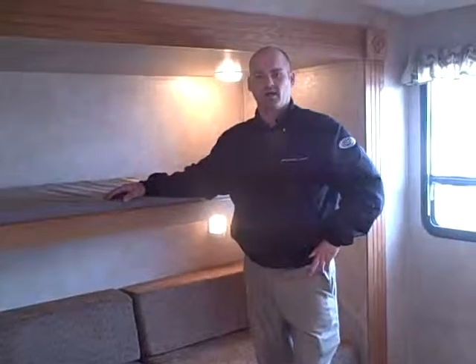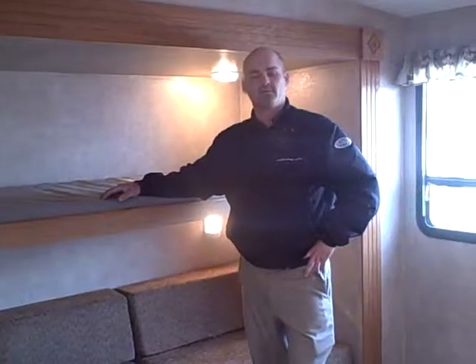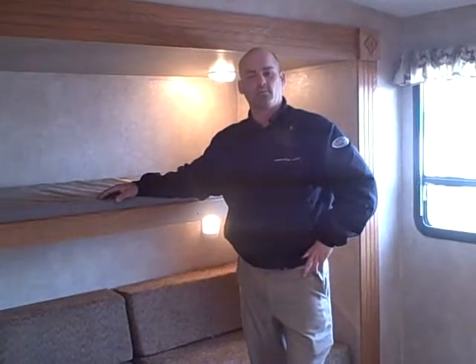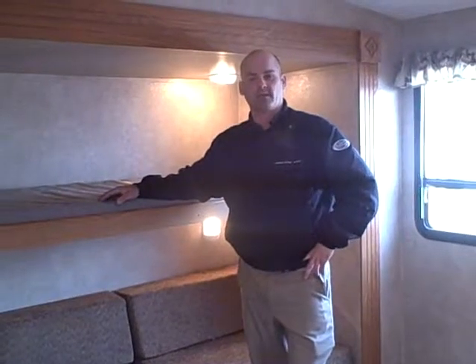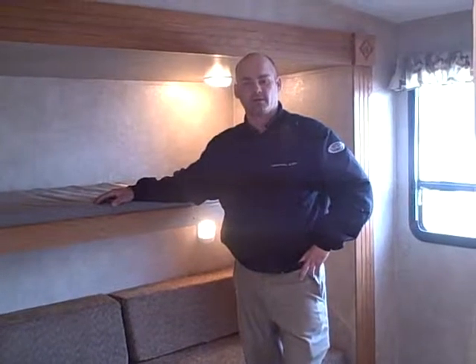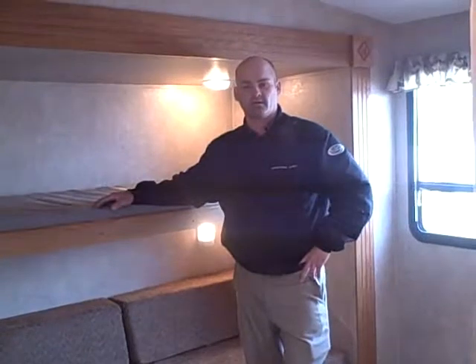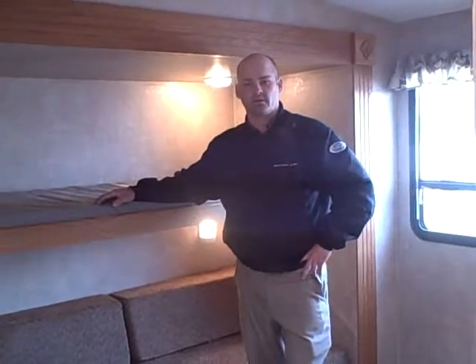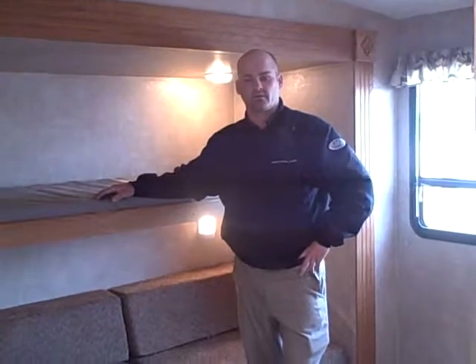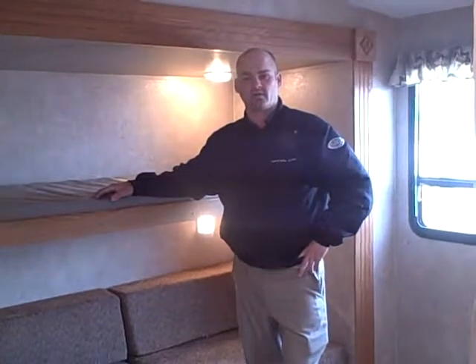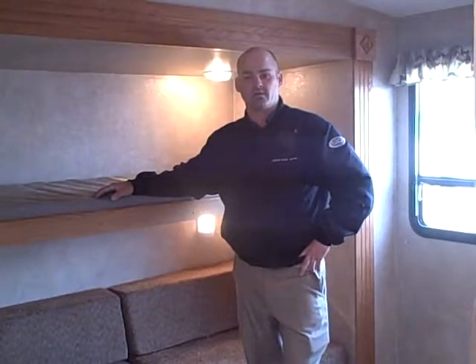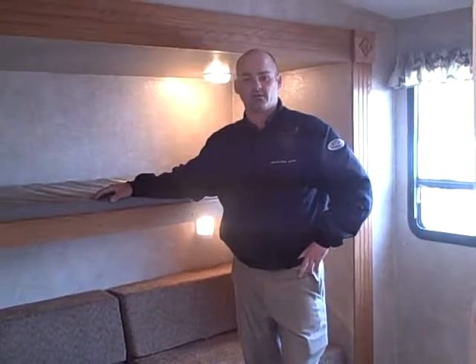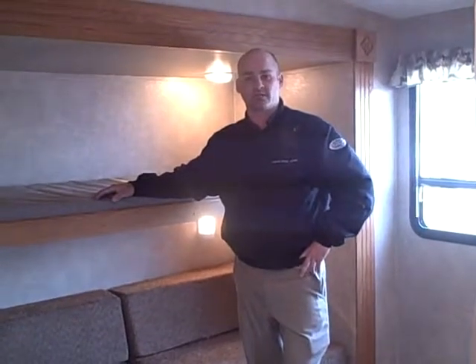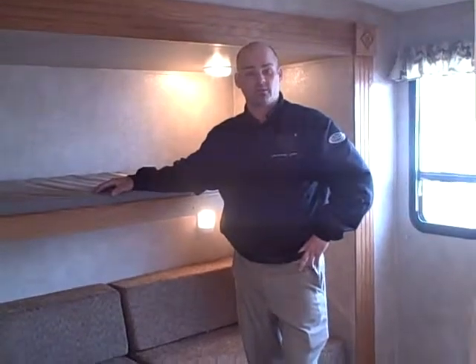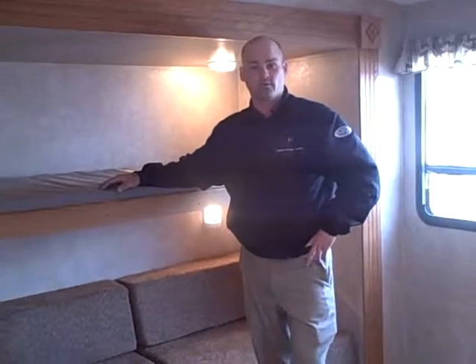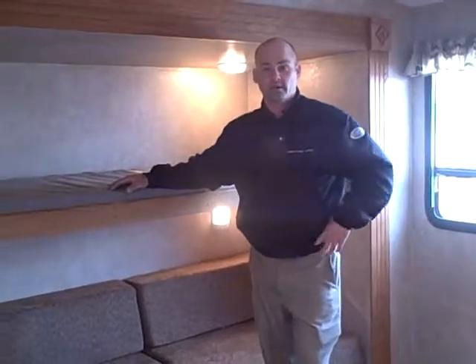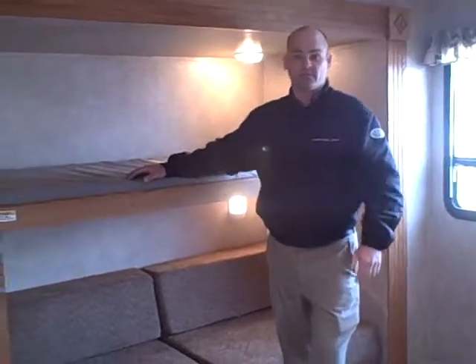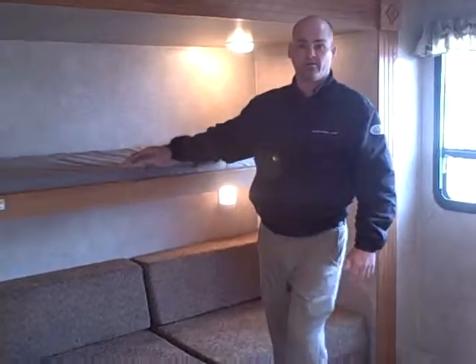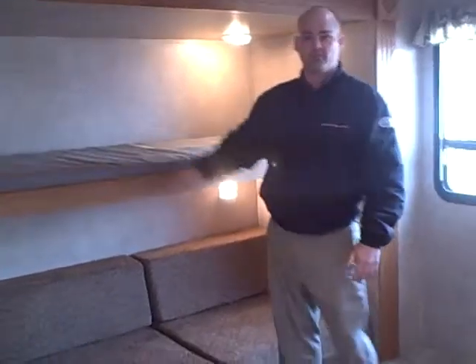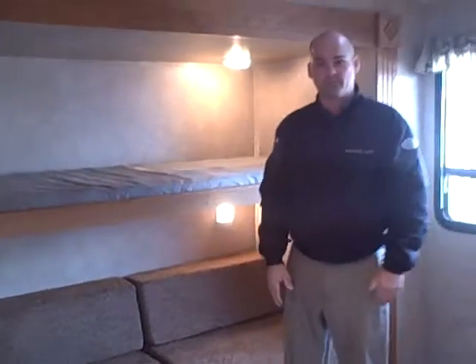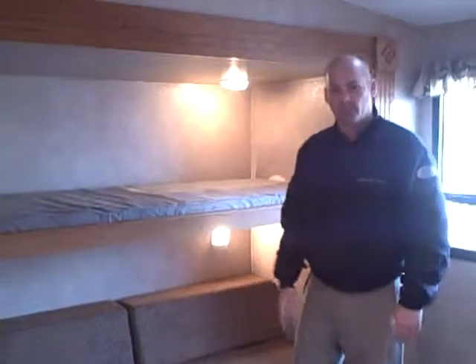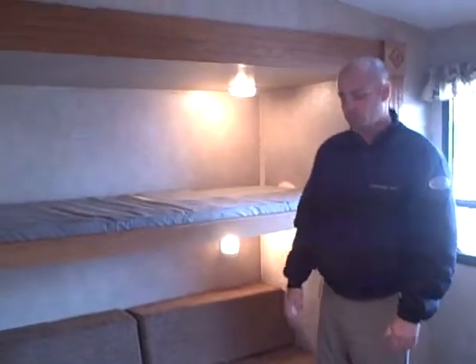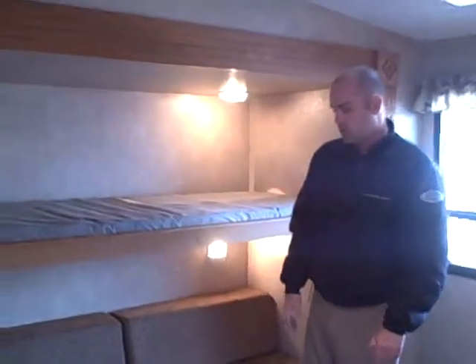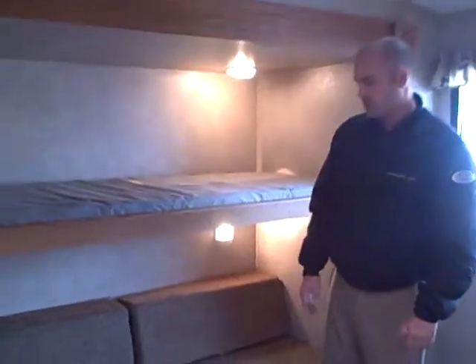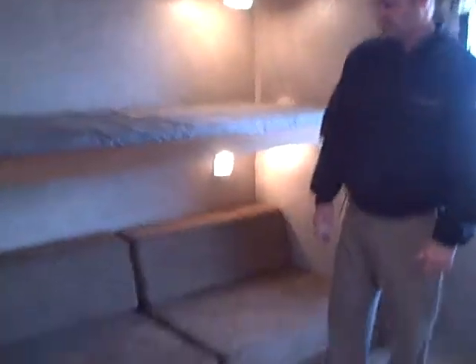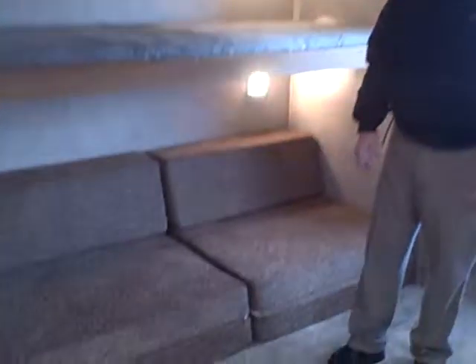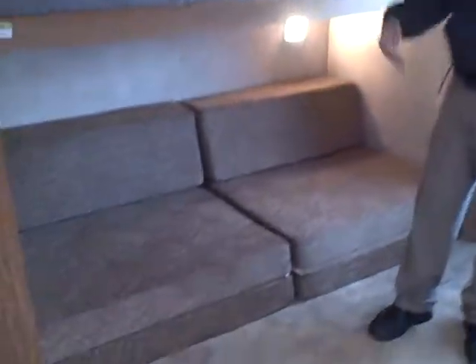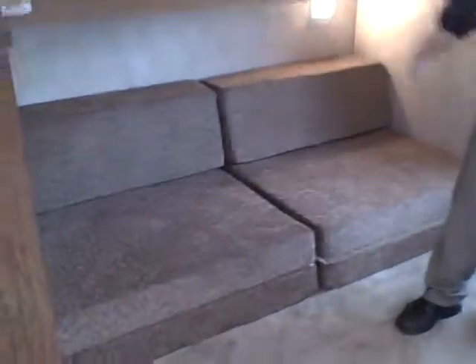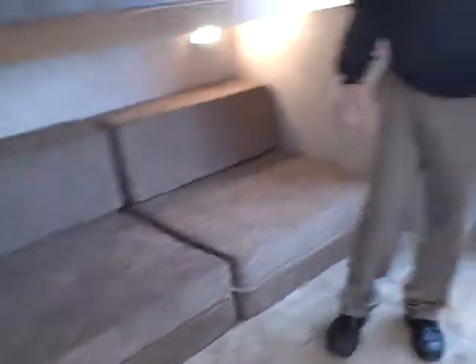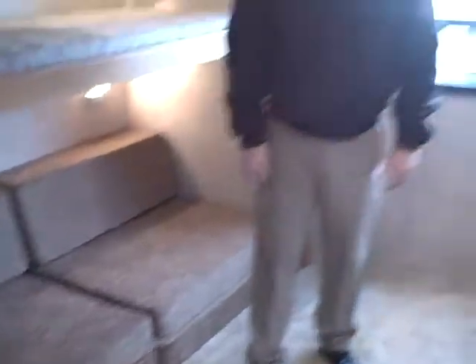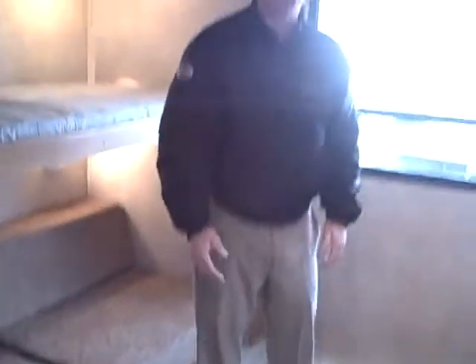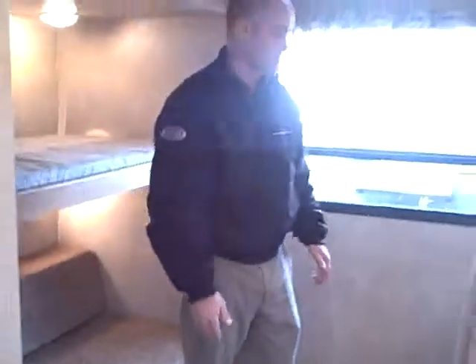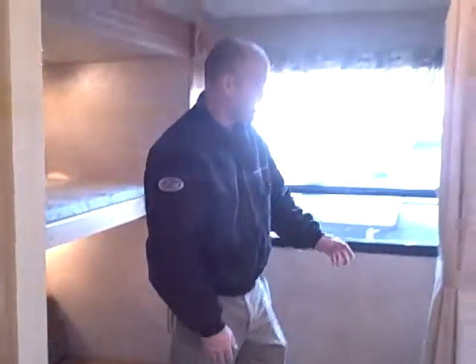Hi folks, I'm Bill Blake at American RV. We're going to talk to you about the Springdale 284. This is a very family-friendly fifth wheel. We're going to show you some details on what makes Springdale America's favorite brand.